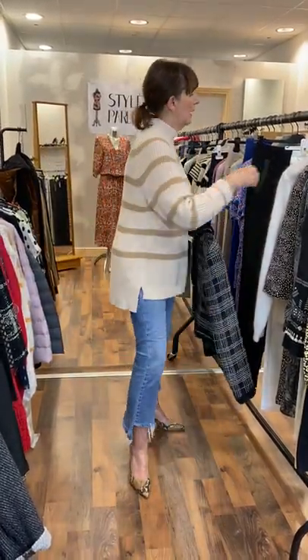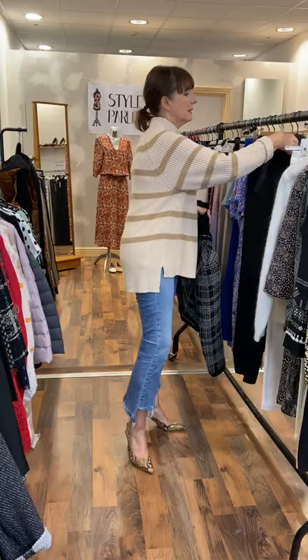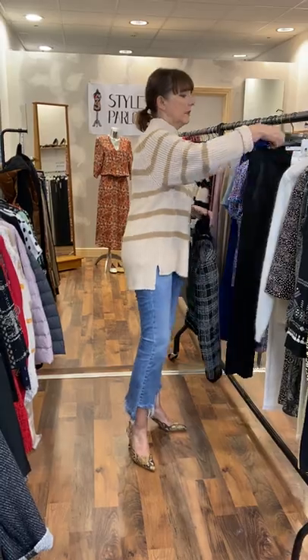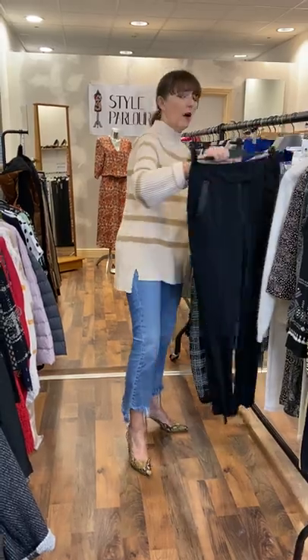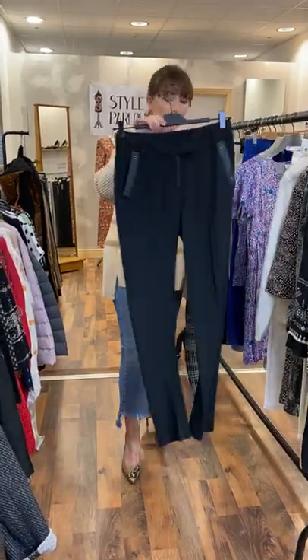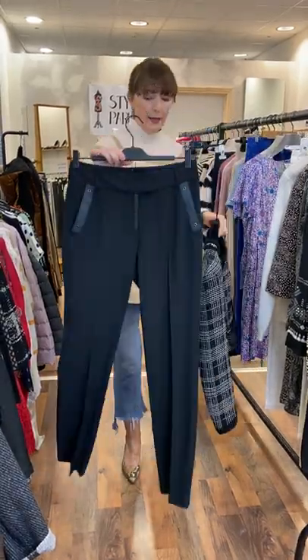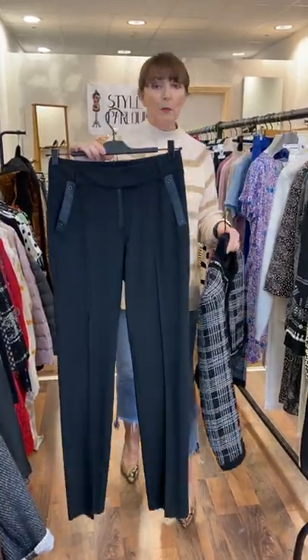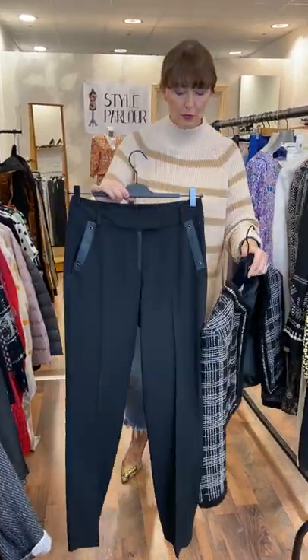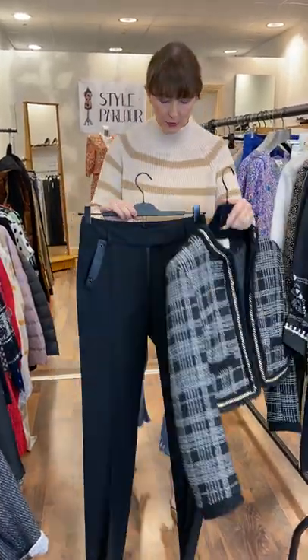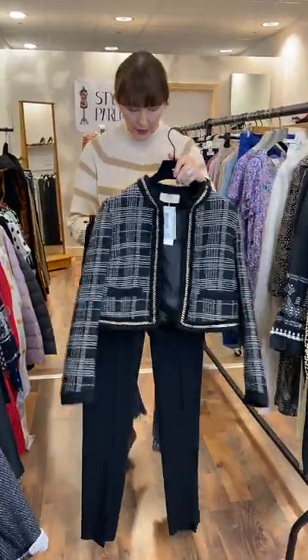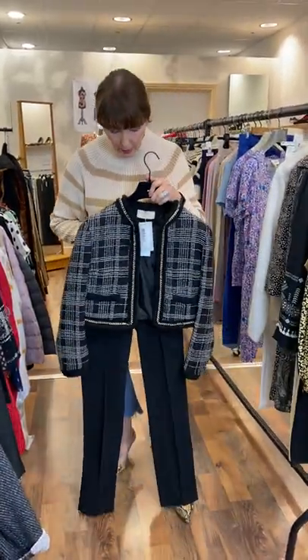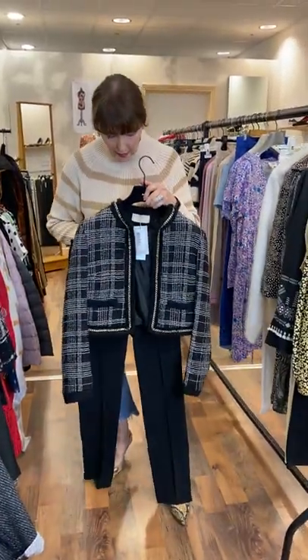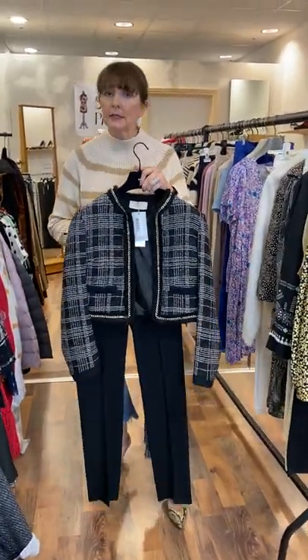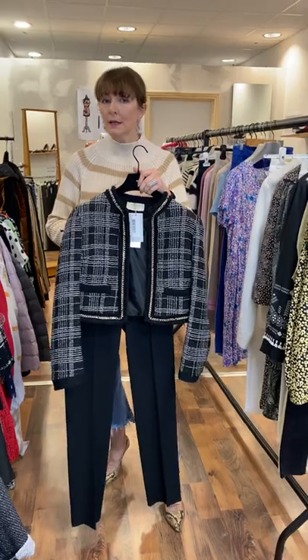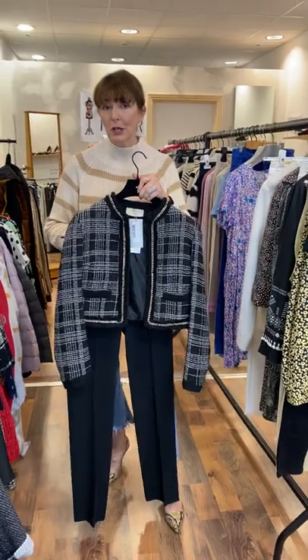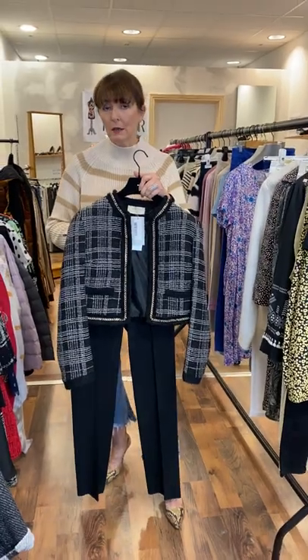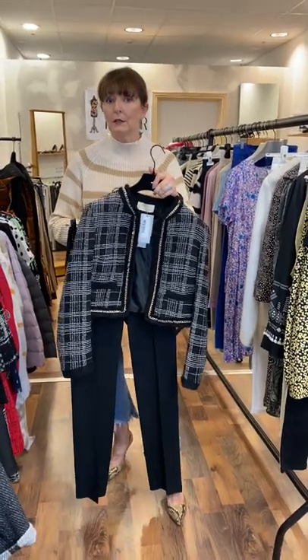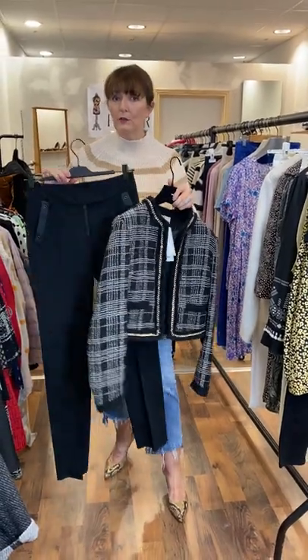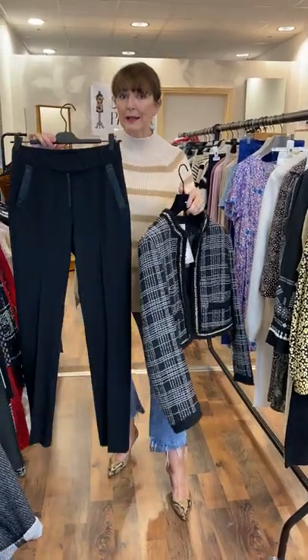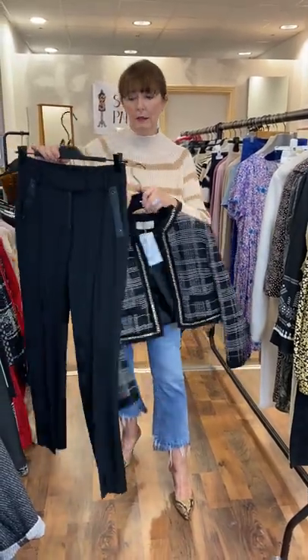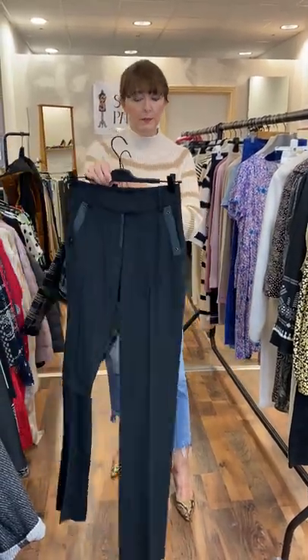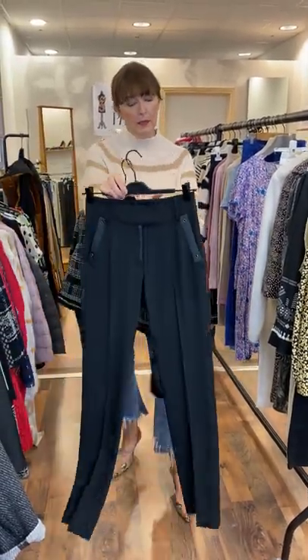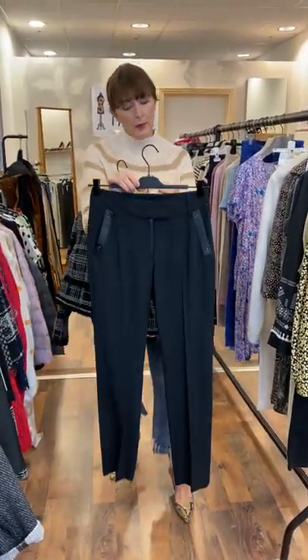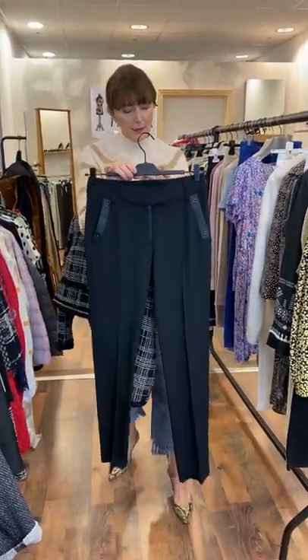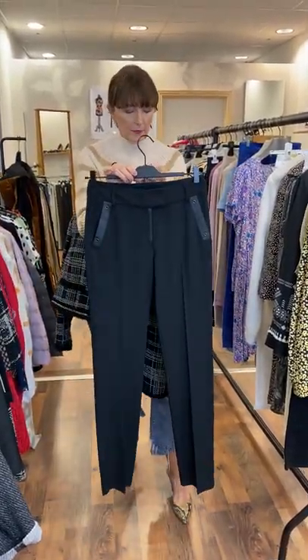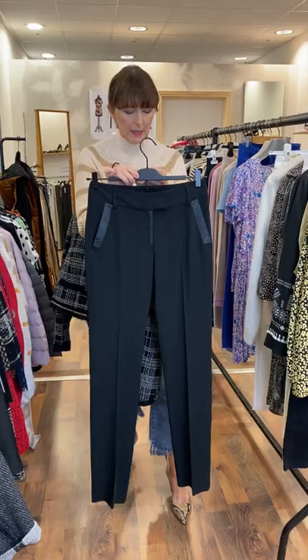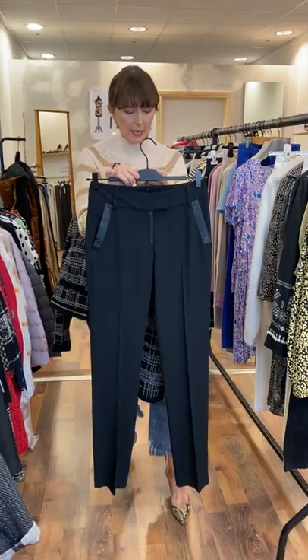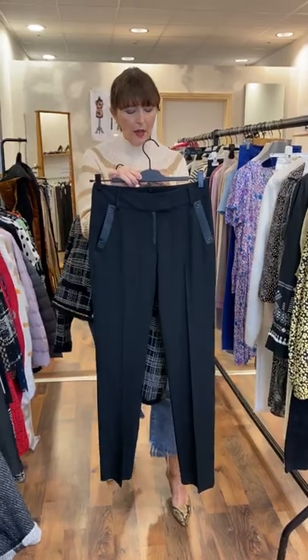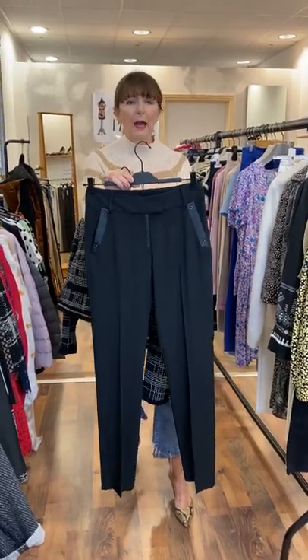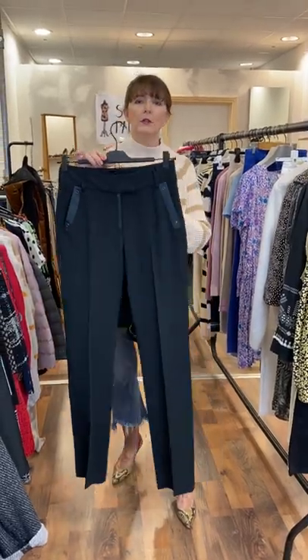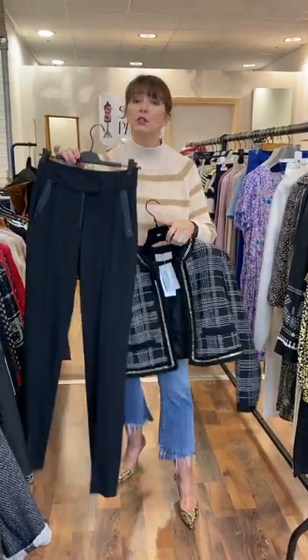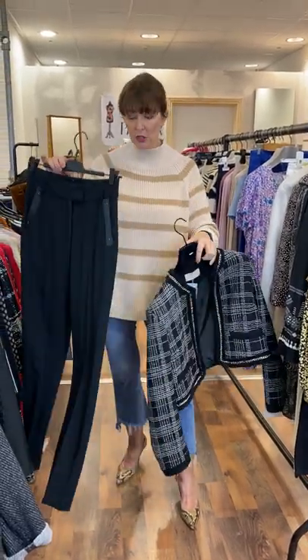And this is a pair of Eva Kayam black trousers. Add in a nice shirt here and you have a very classic look. These are fitting a size 10-12 and they are reduced to €72.